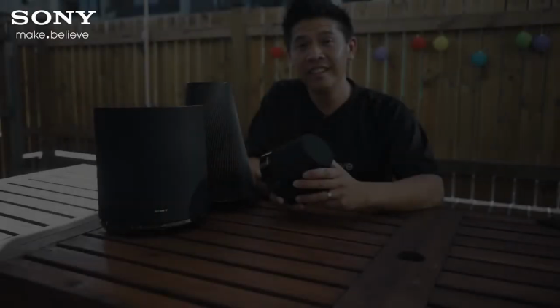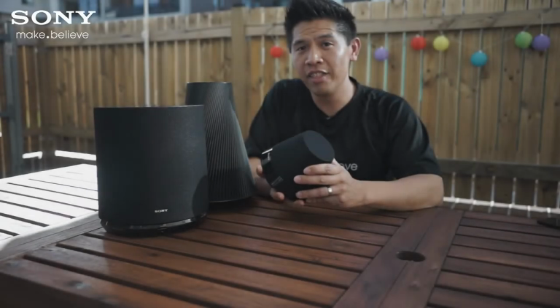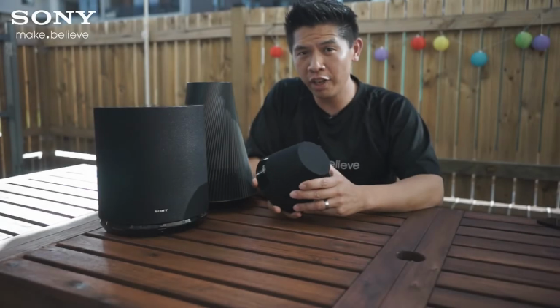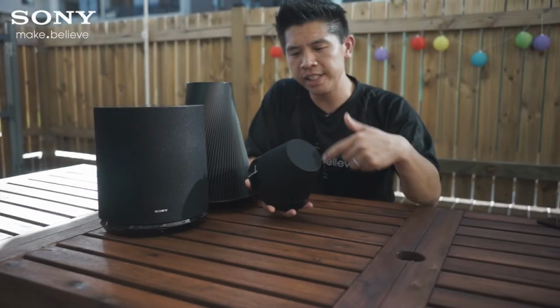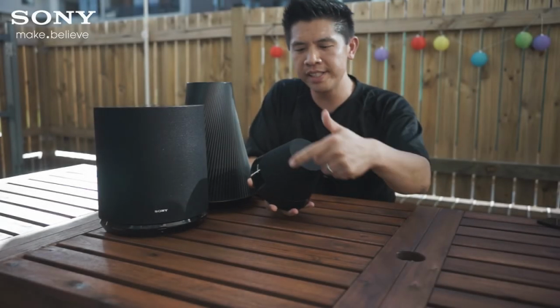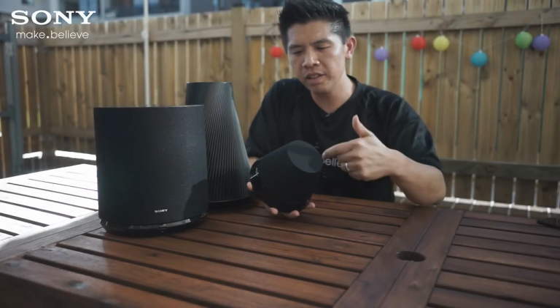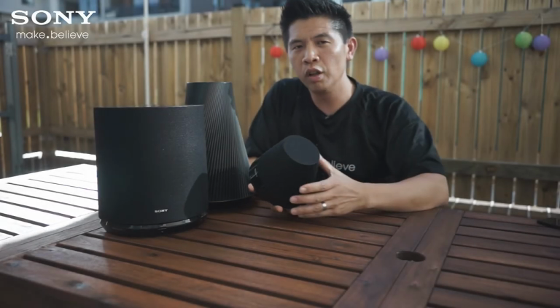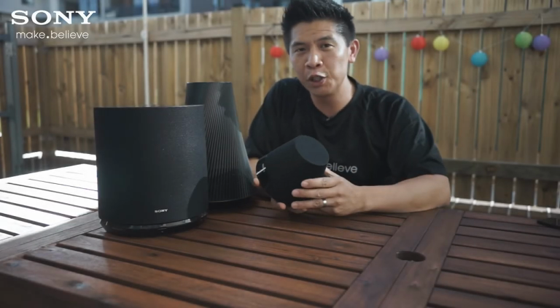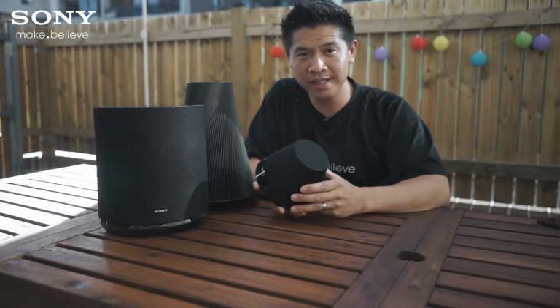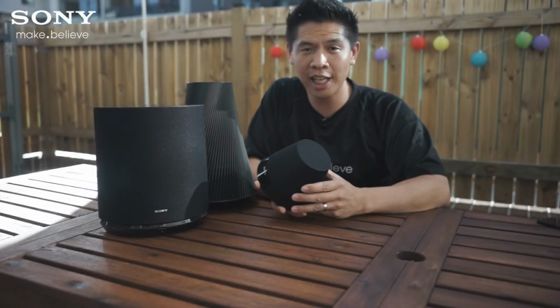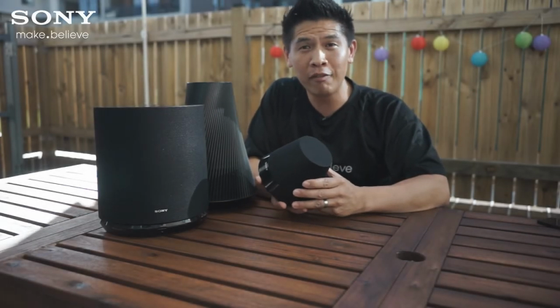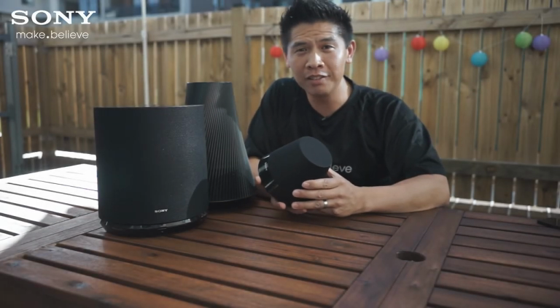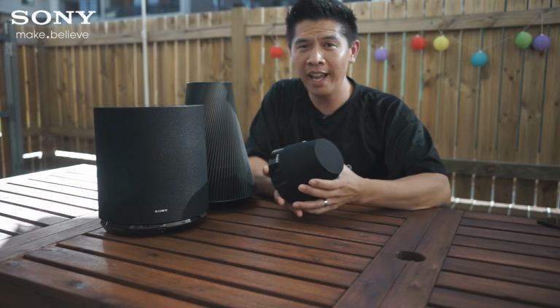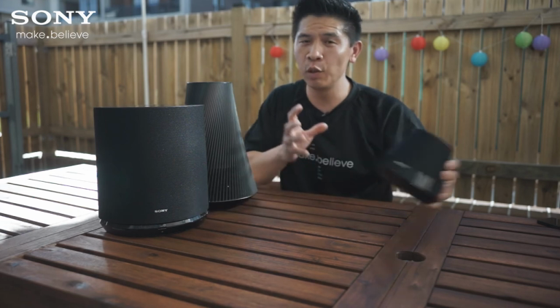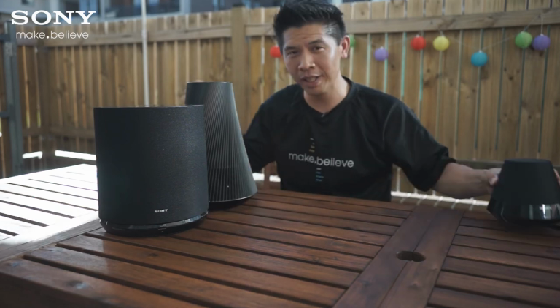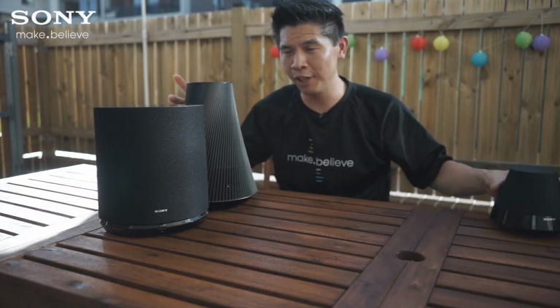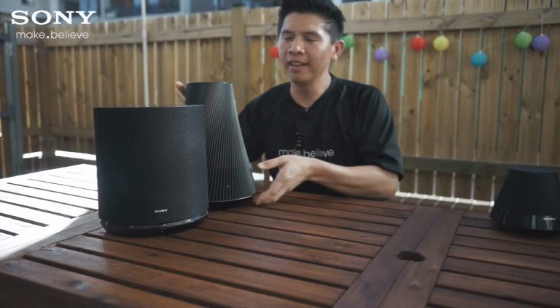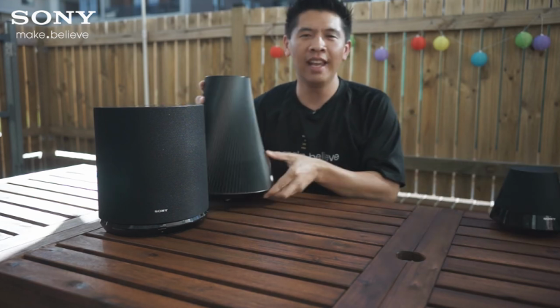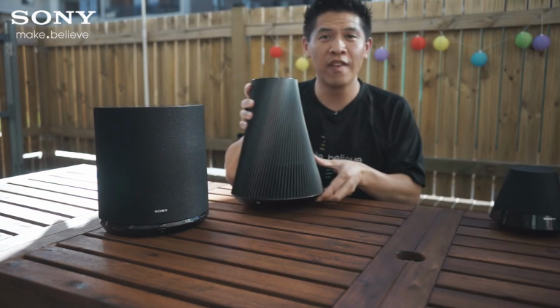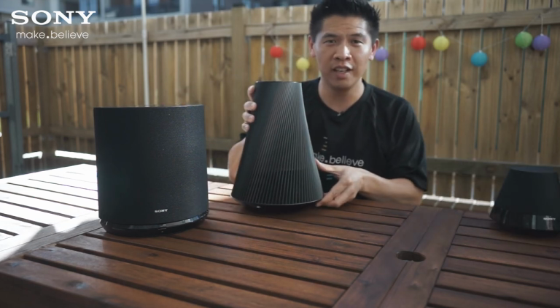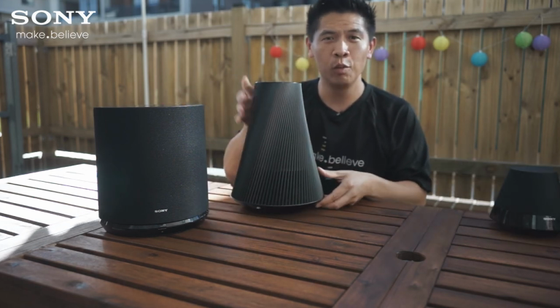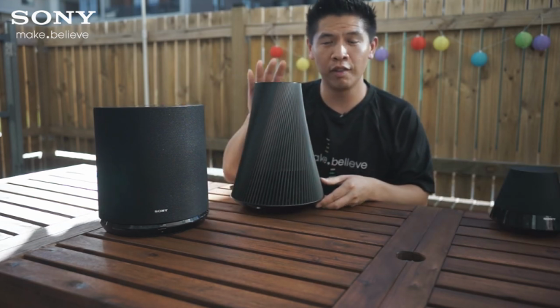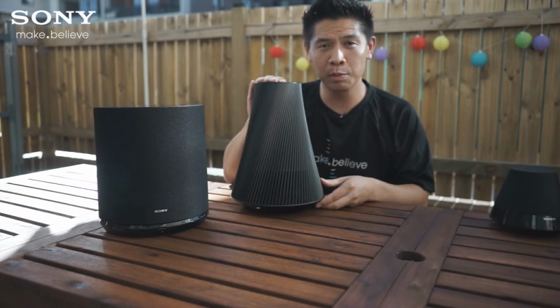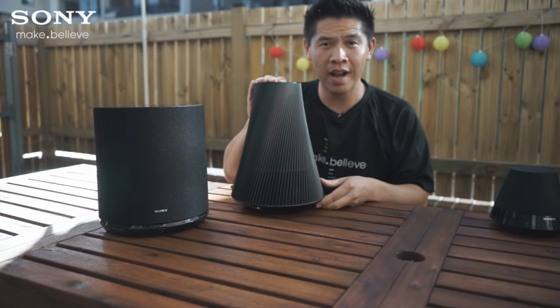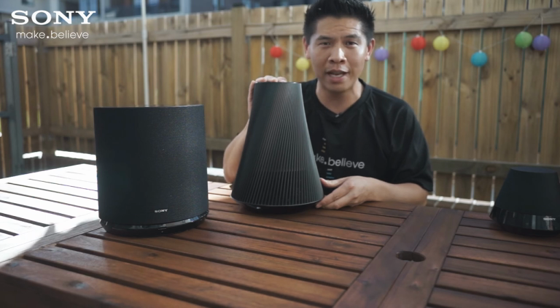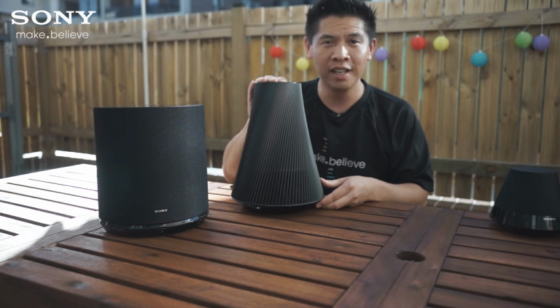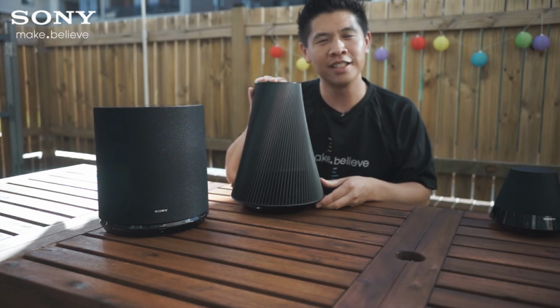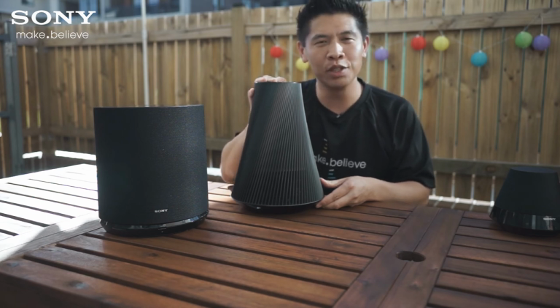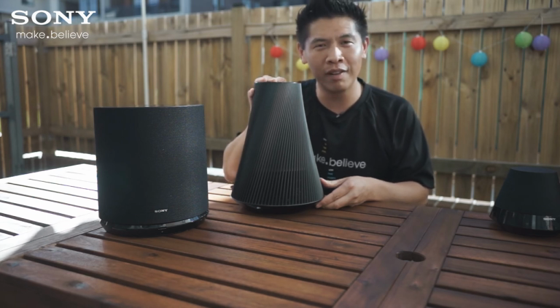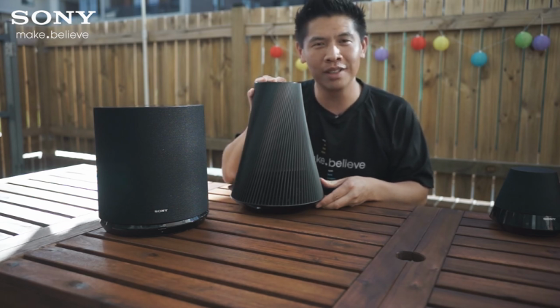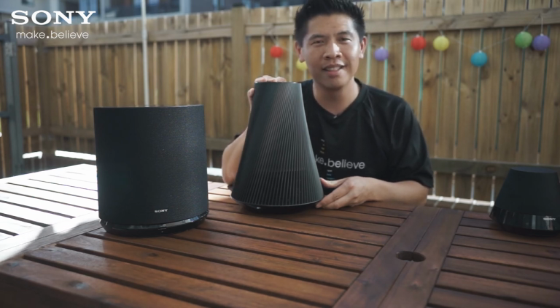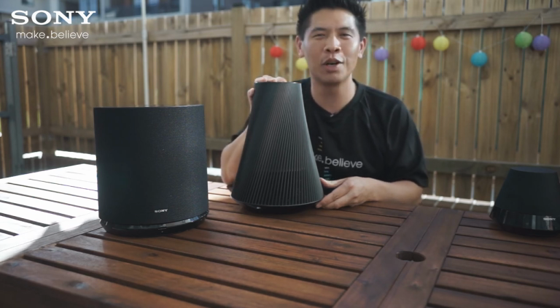Thanks to 360-degree sound, all of Sony's speakers sound the same from every angle. And if you want complete freedom, get the NS510, which has a rechargeable five-hour battery so you can take your music wherever you want. Thanks for watching.